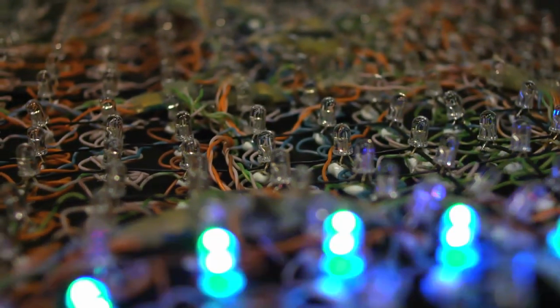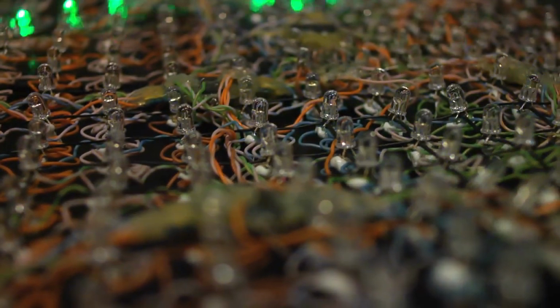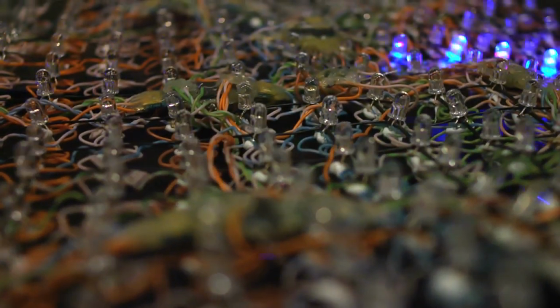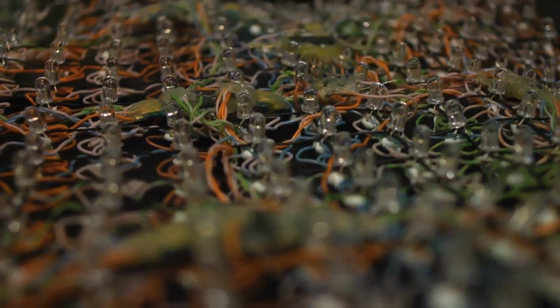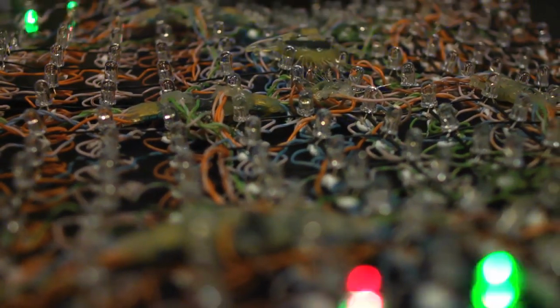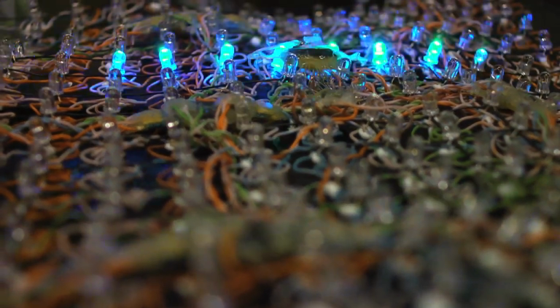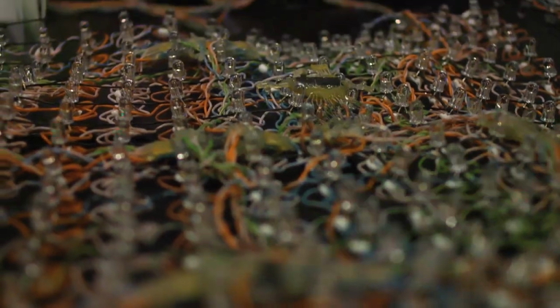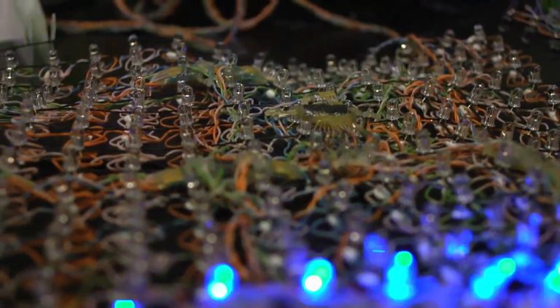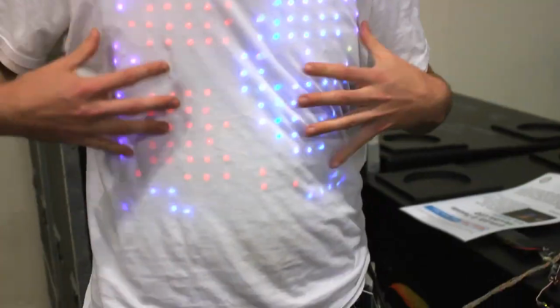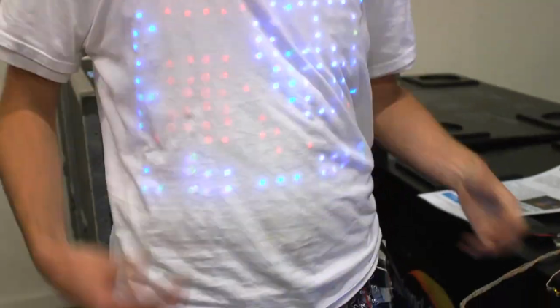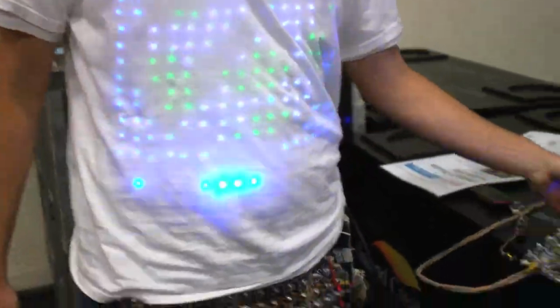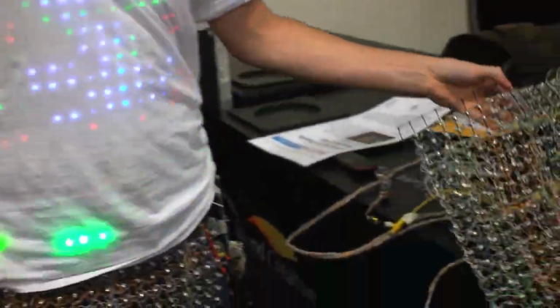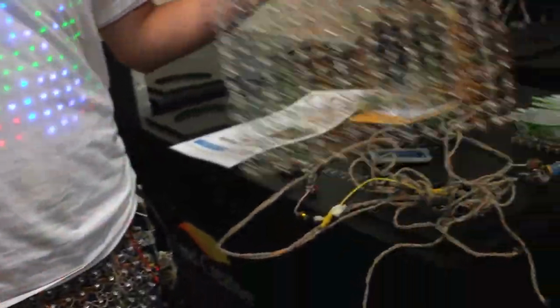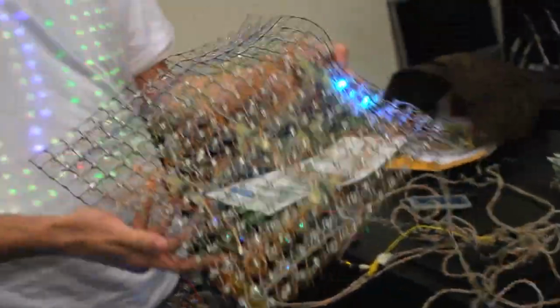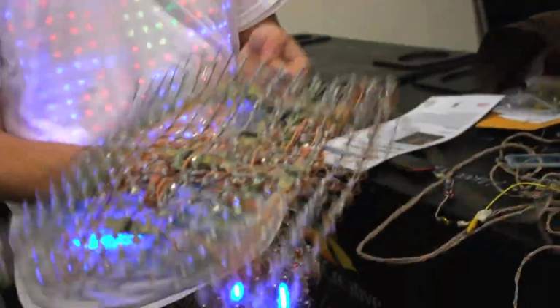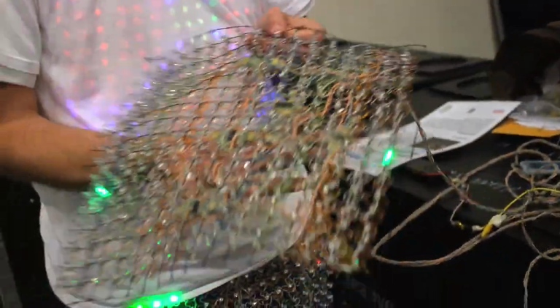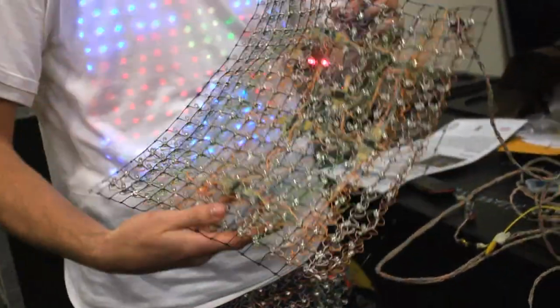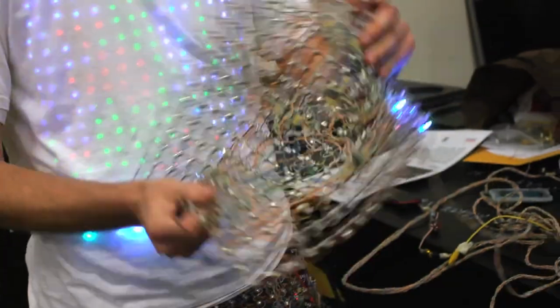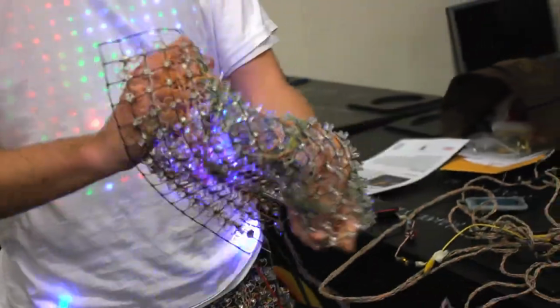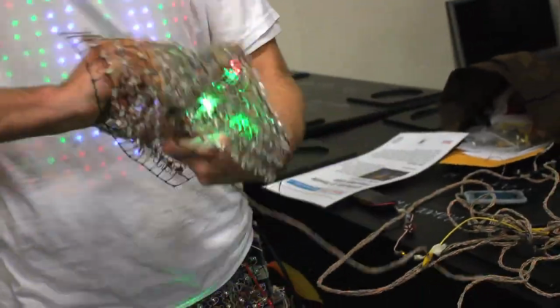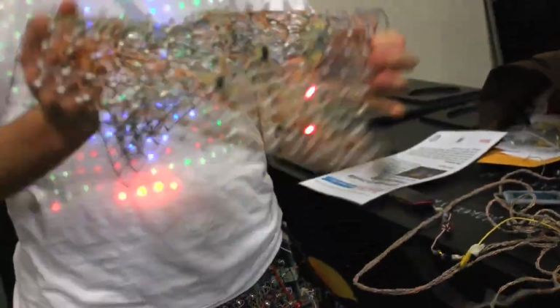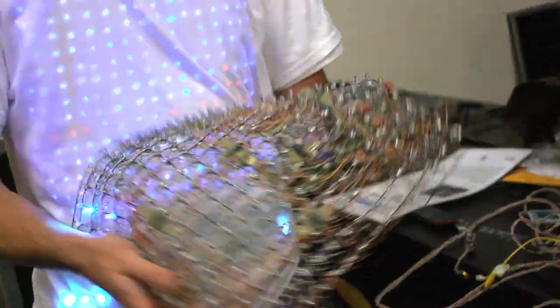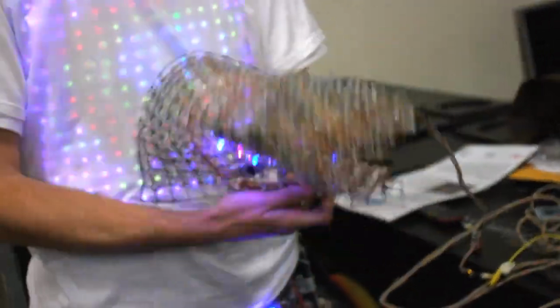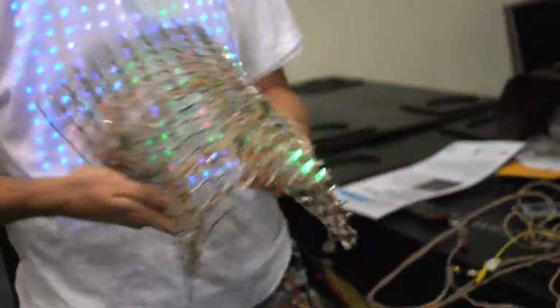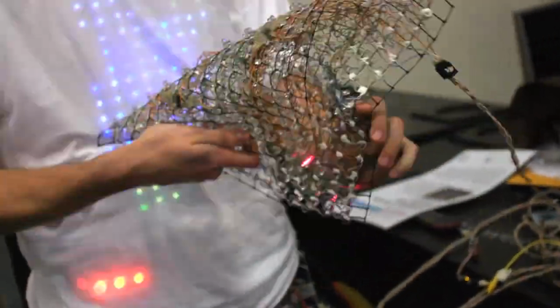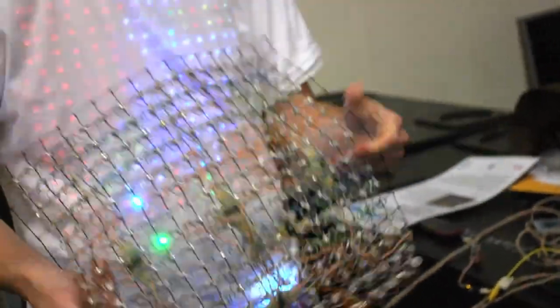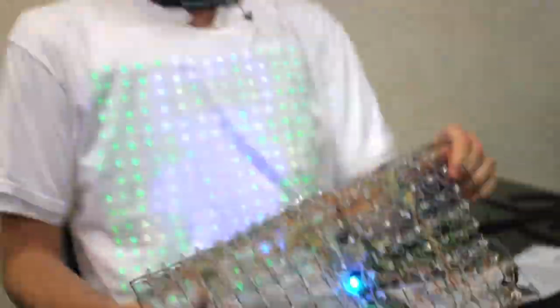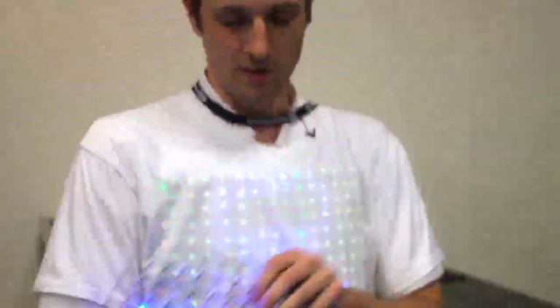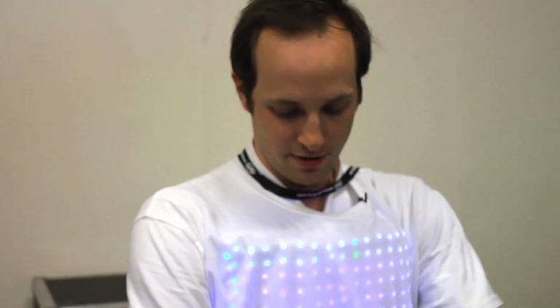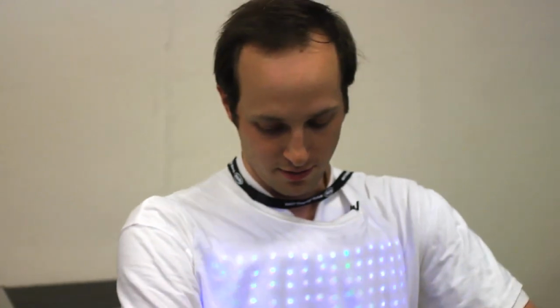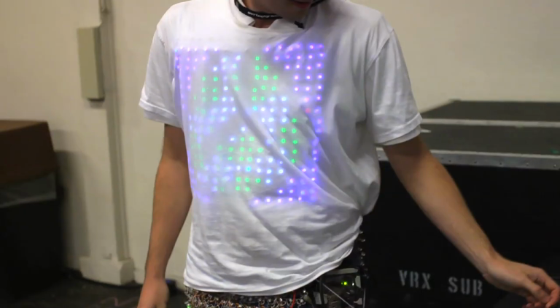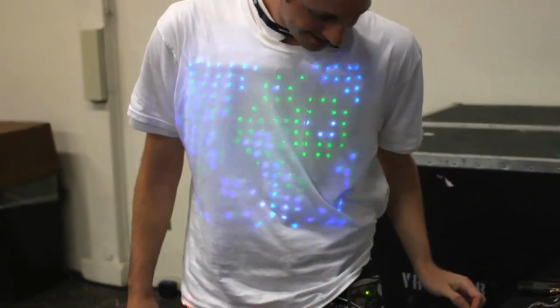They're very flexible LED panels. They can do animations, pictures, and they have a dumb mode where it just does sparkly scans. They're very durable — you can twist them, you can get people bumping into you, wear them around your arms and legs.